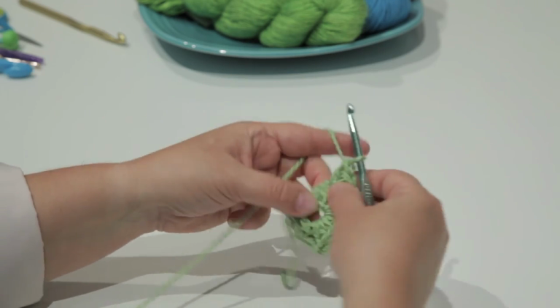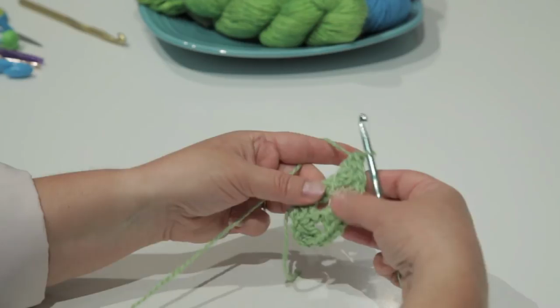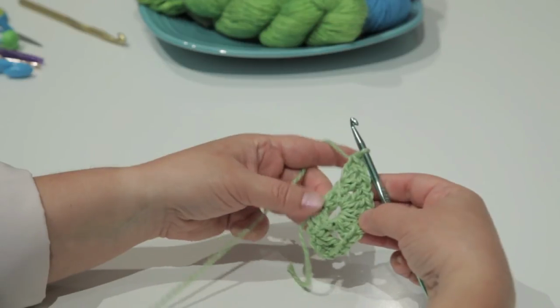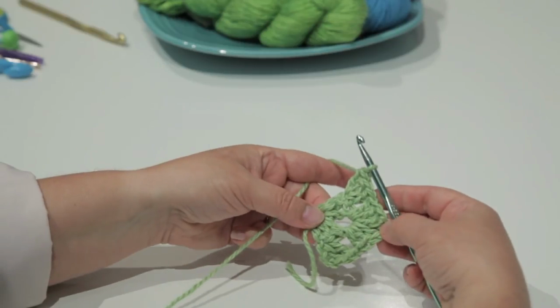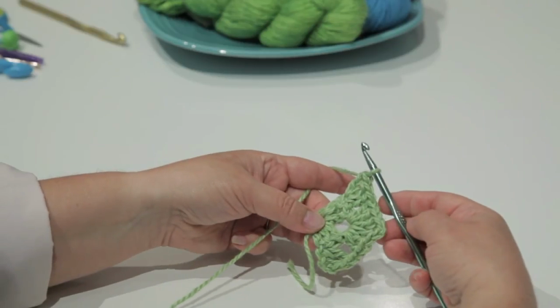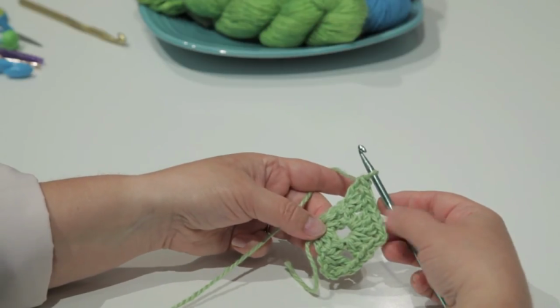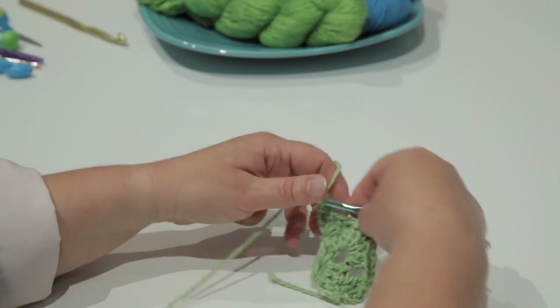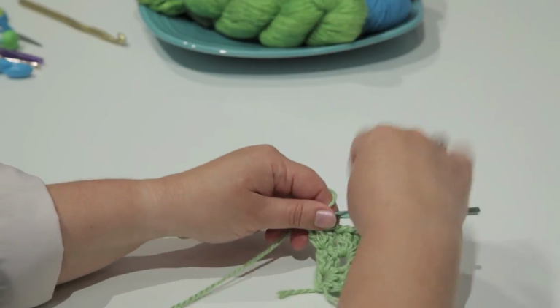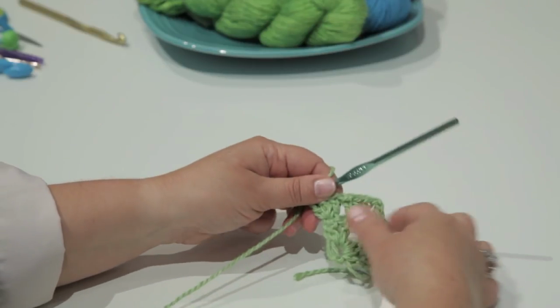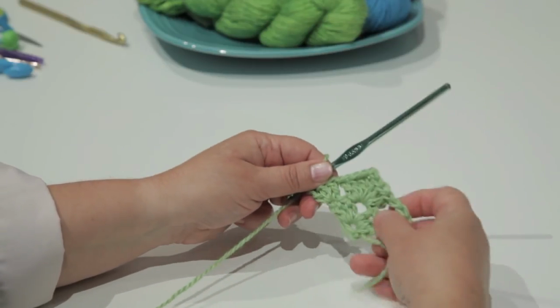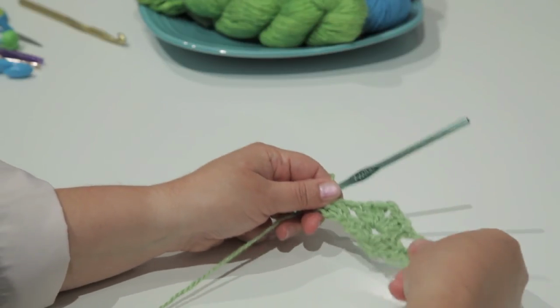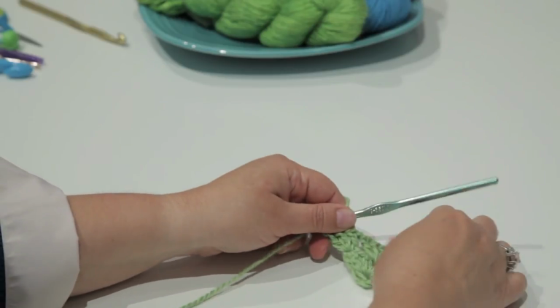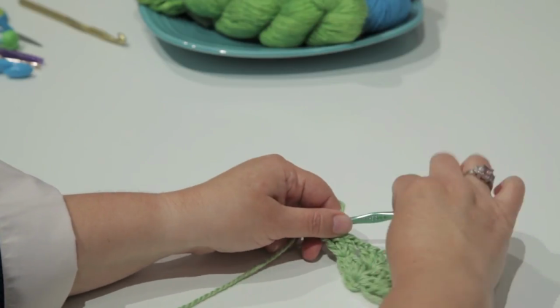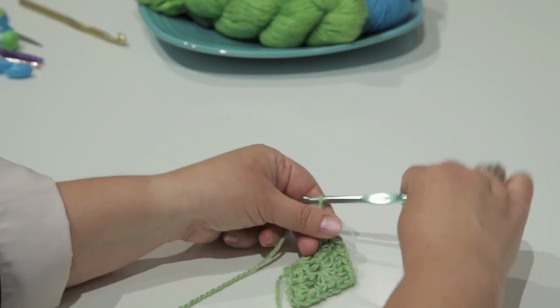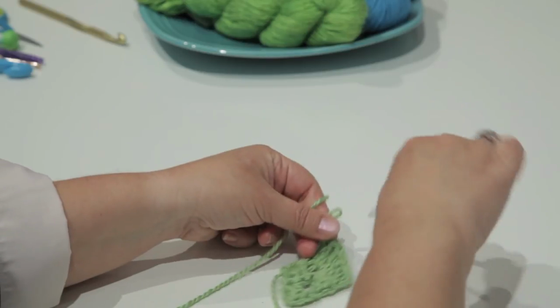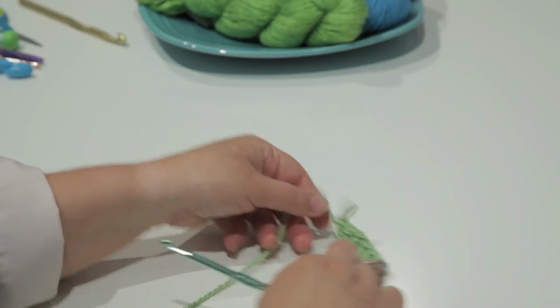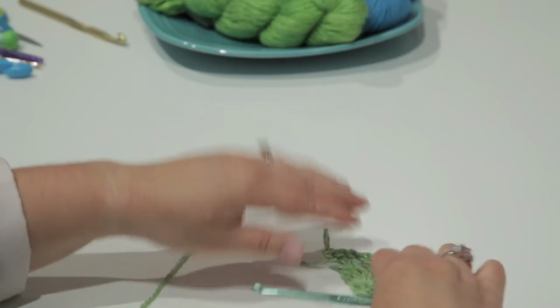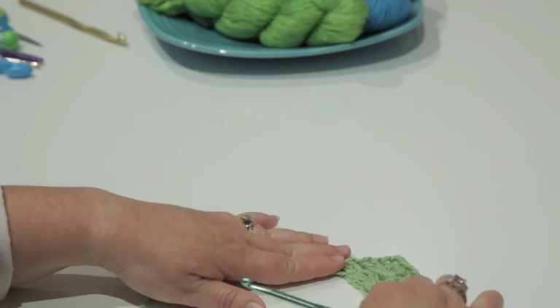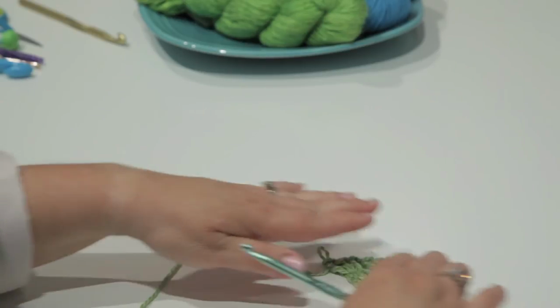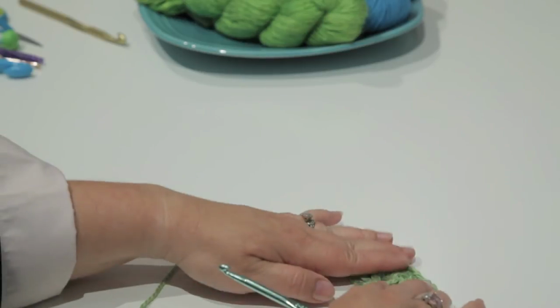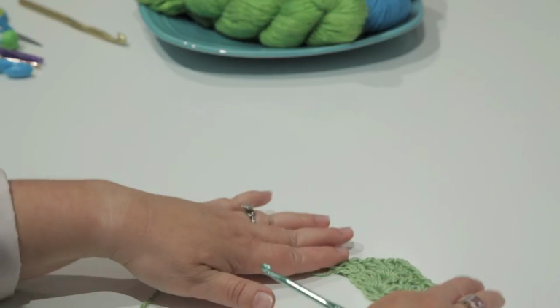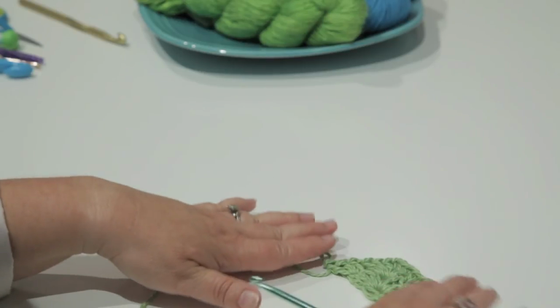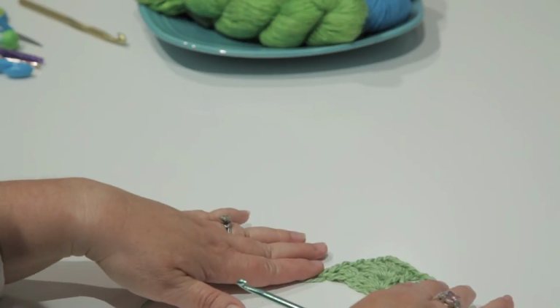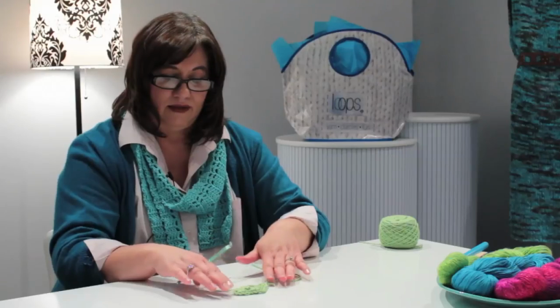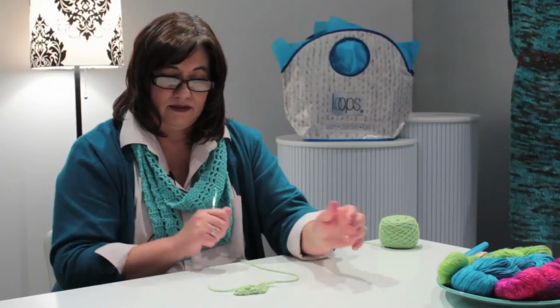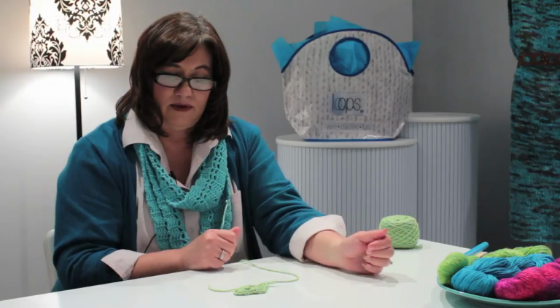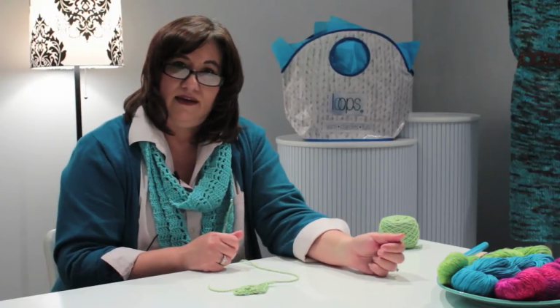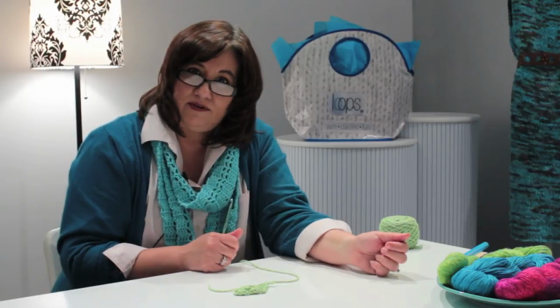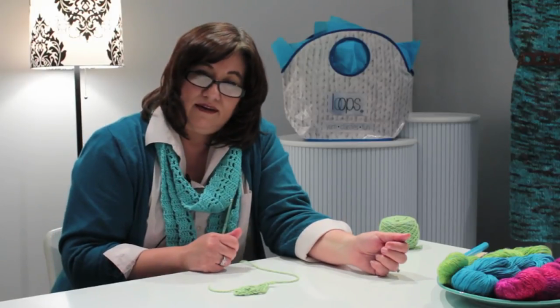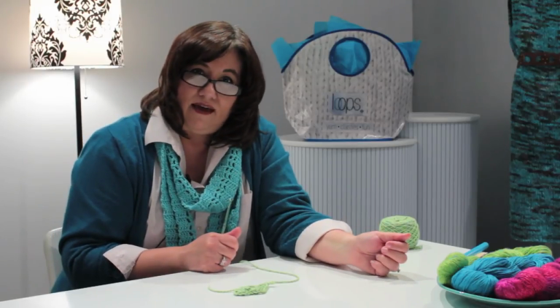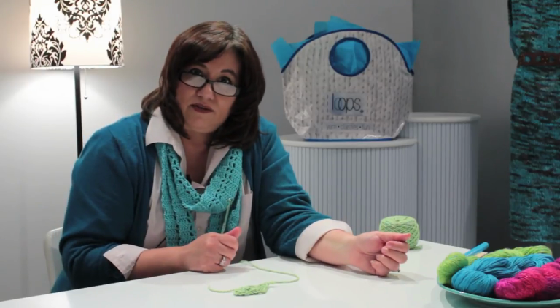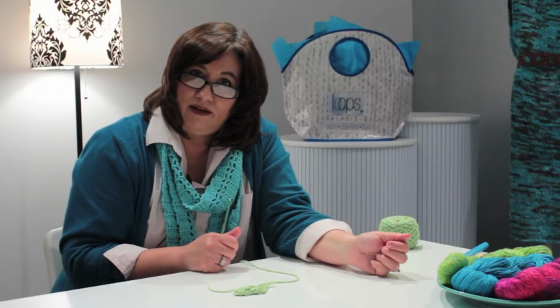At this point I will chain 3 and turn. I'll continue in this manner, increasing my triangle to the desired size, and that's how you make a crocheted half granny square shawl.